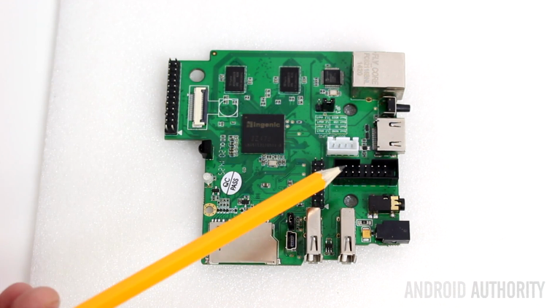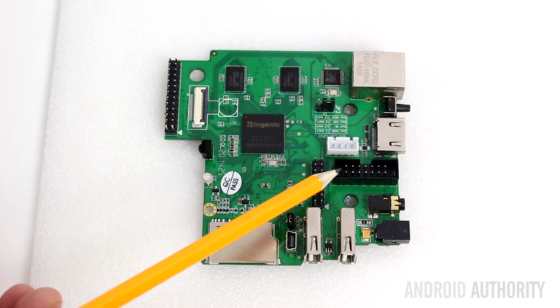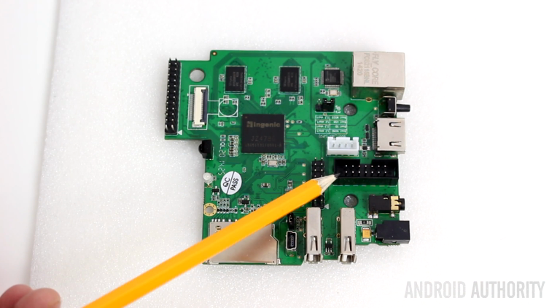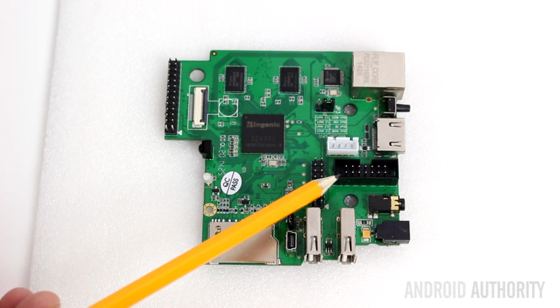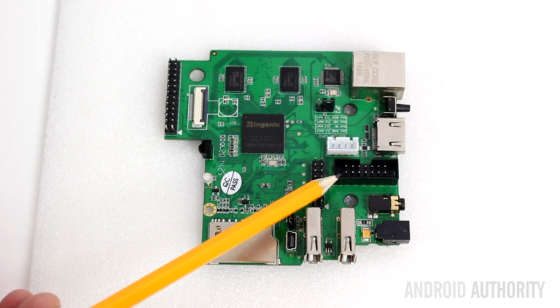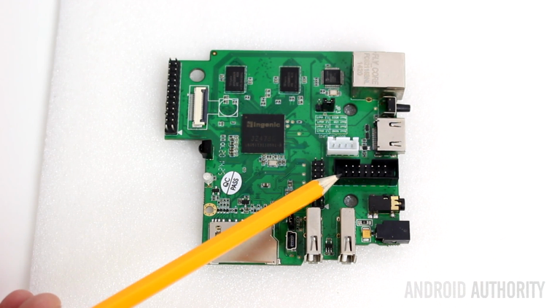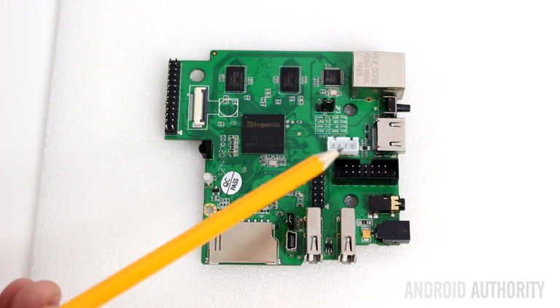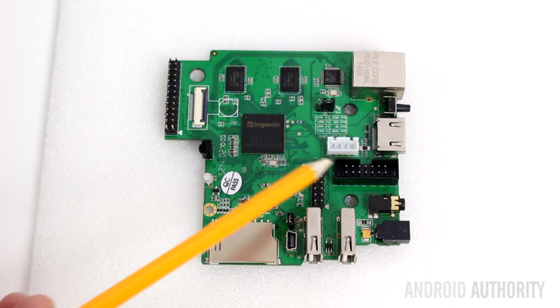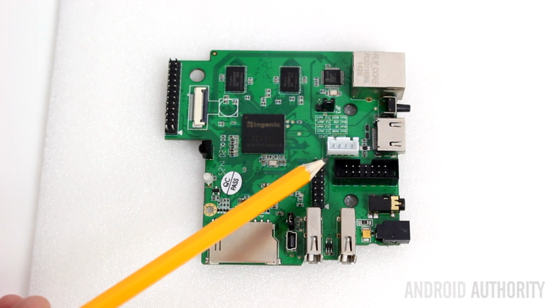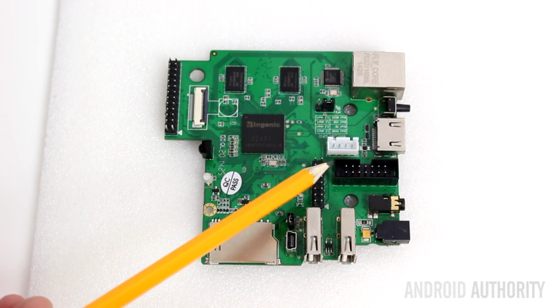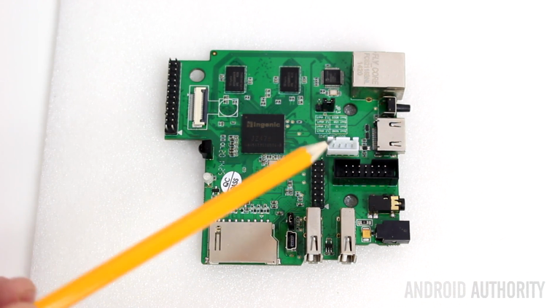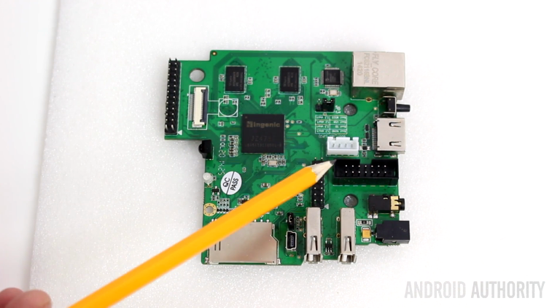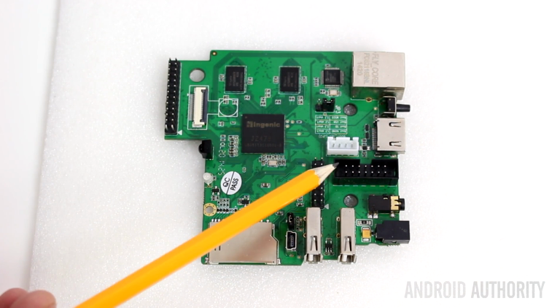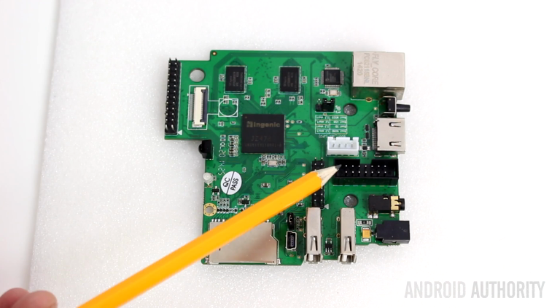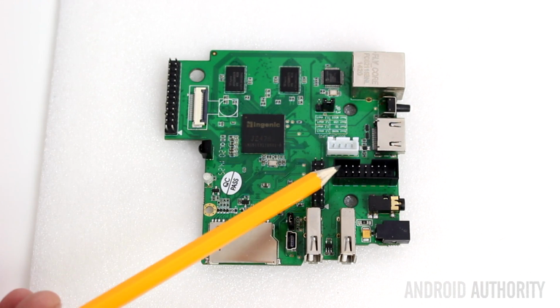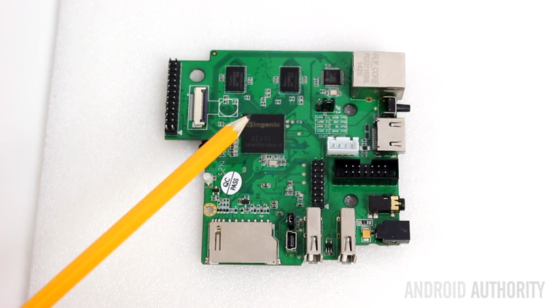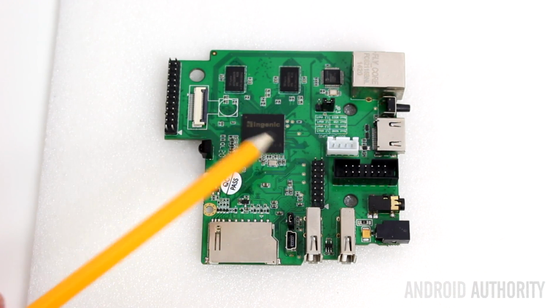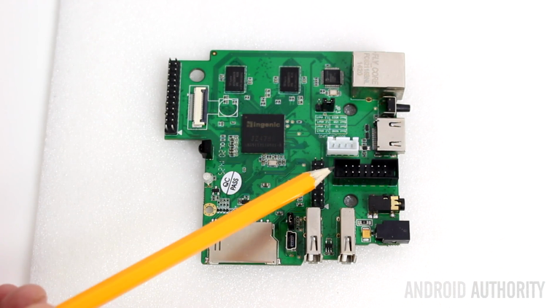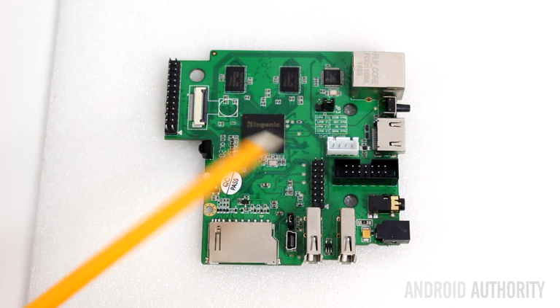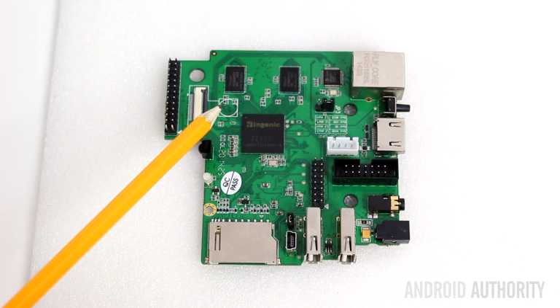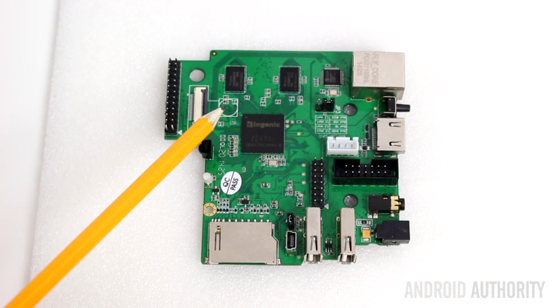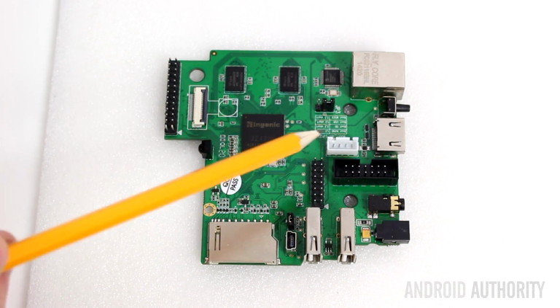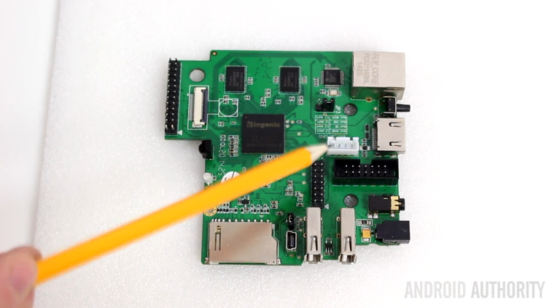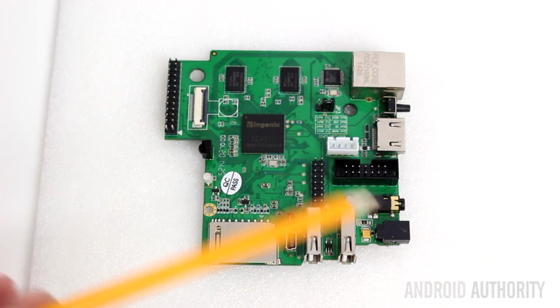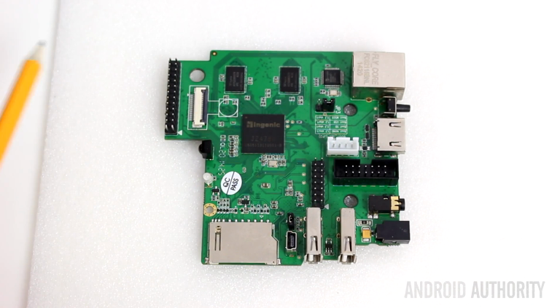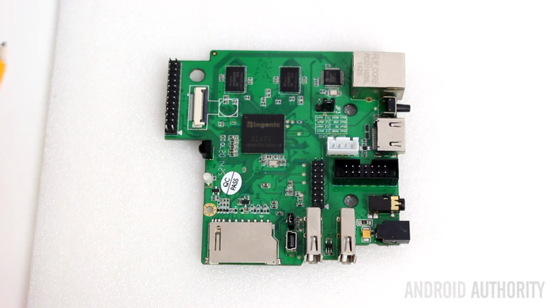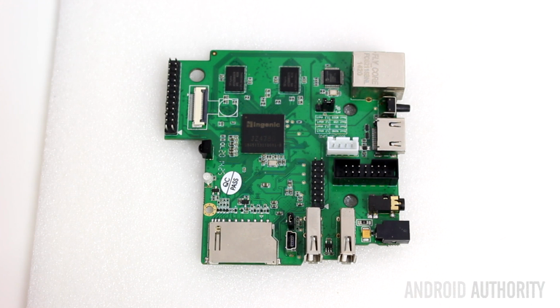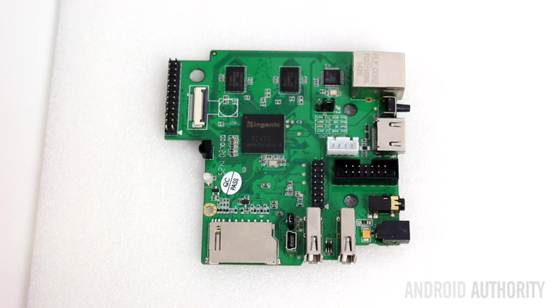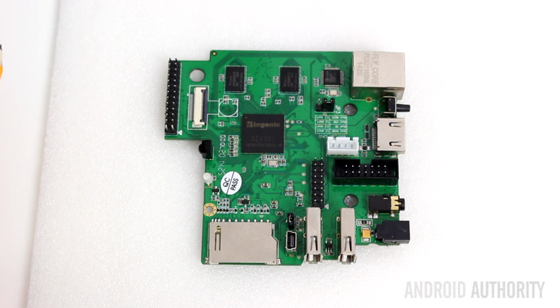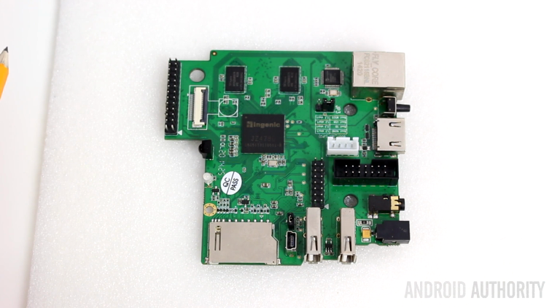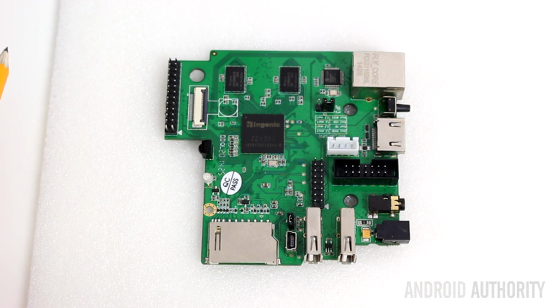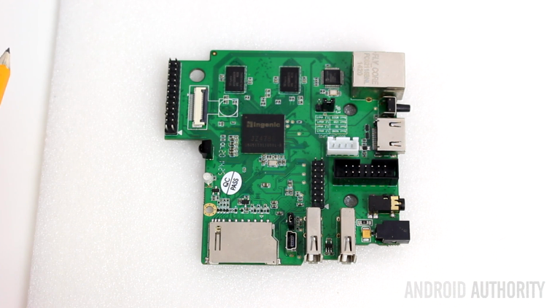And over here we have the JTAG debugger port. If you know about developing embedded hardware, you'll know what a JTAG debugger is. If you don't, don't worry about it — it's not important to understand that at this moment.